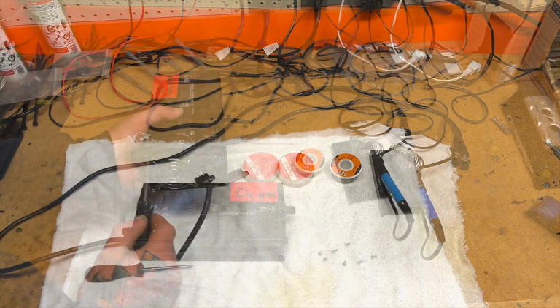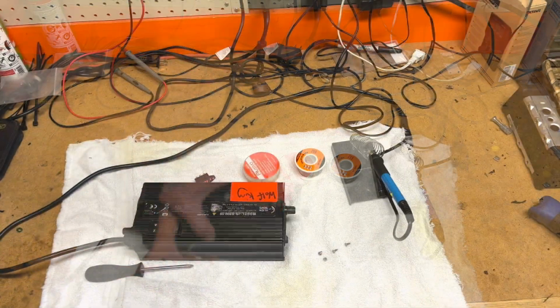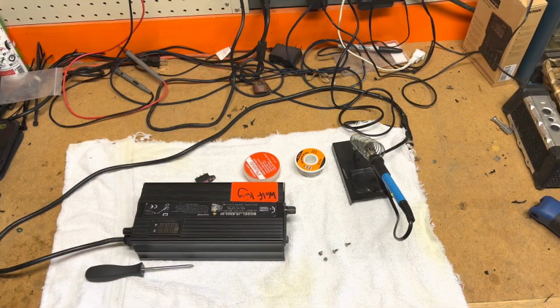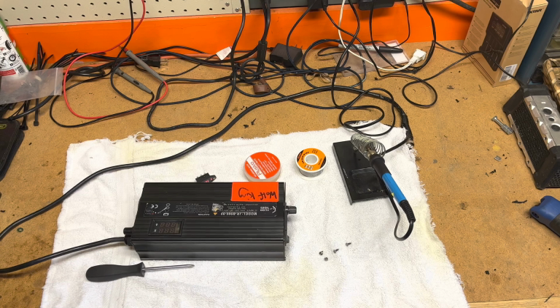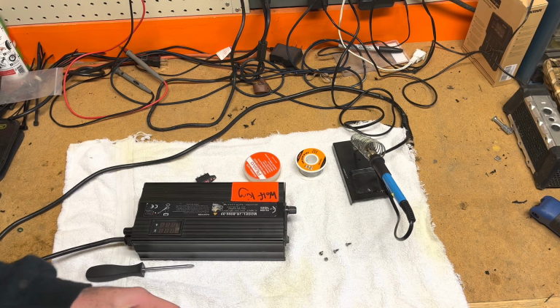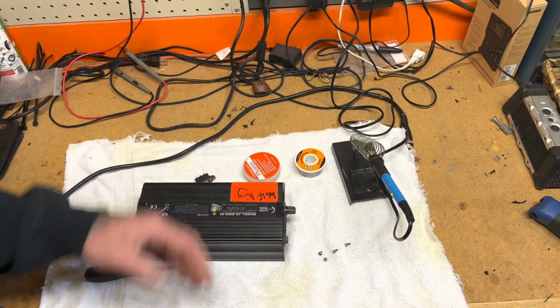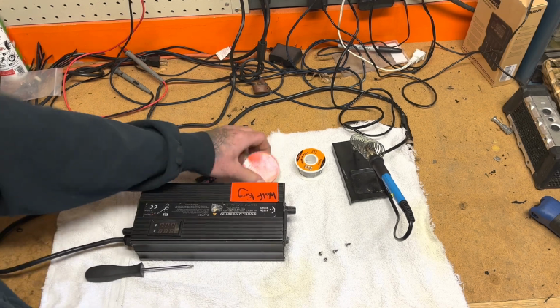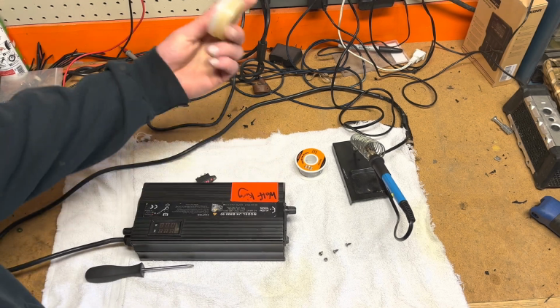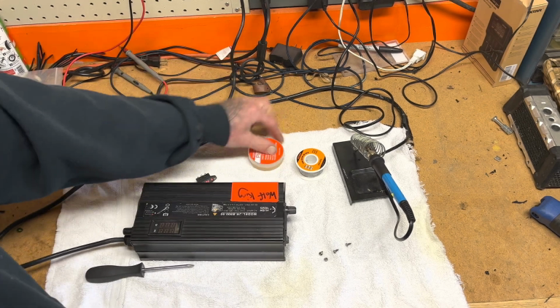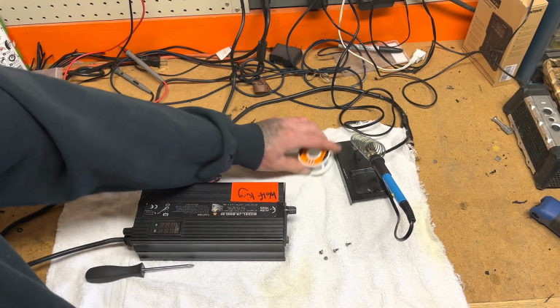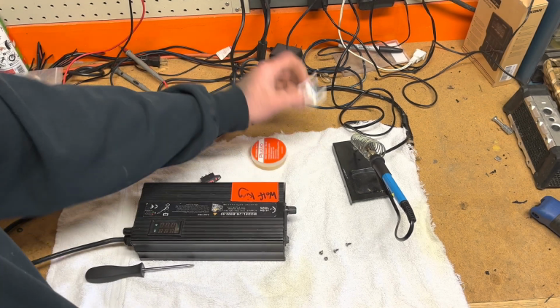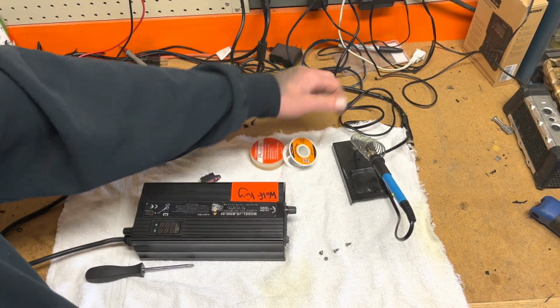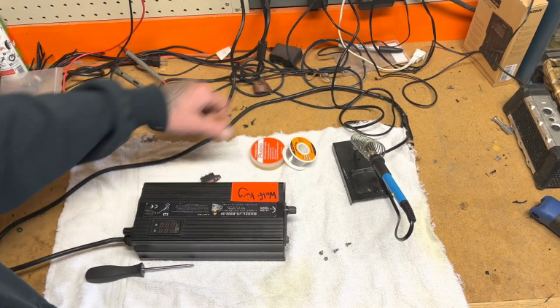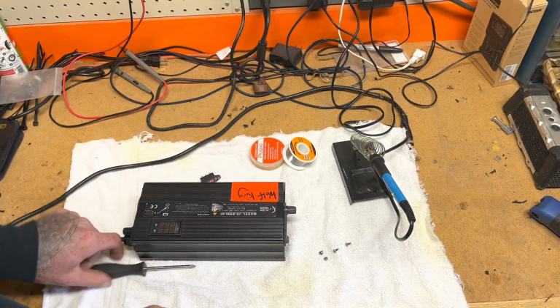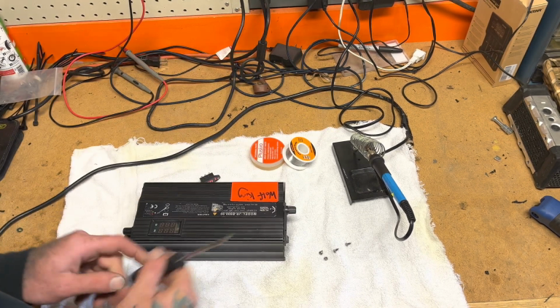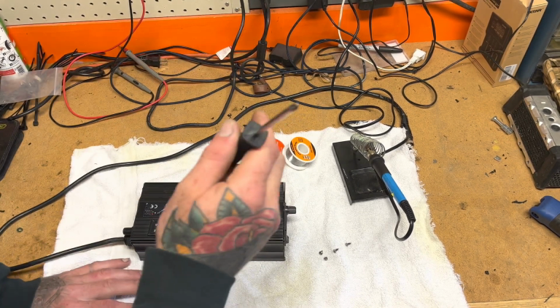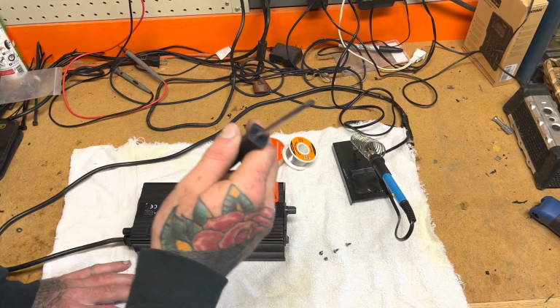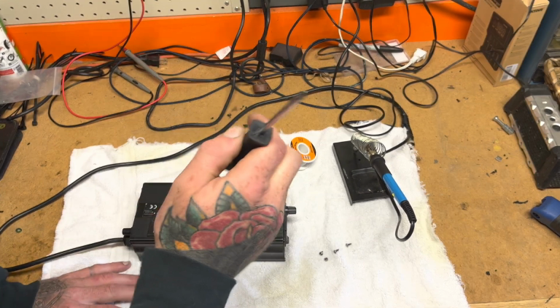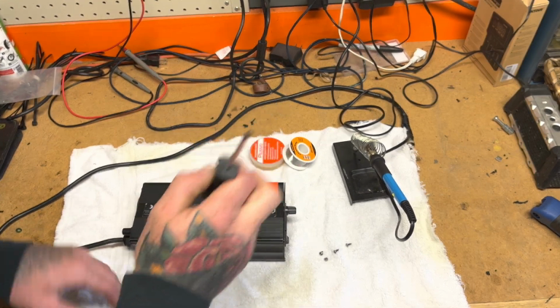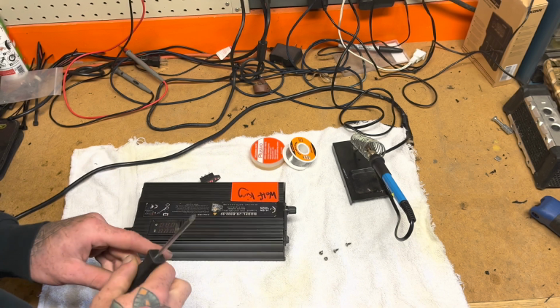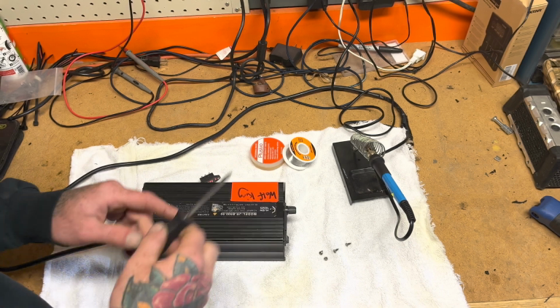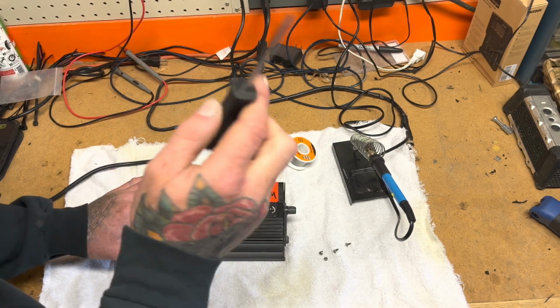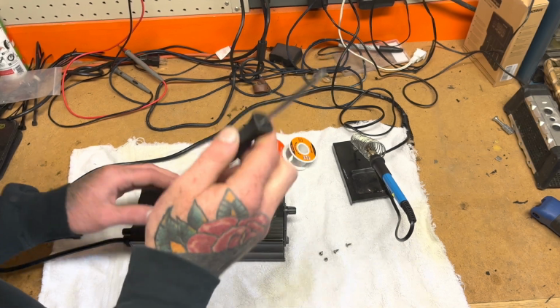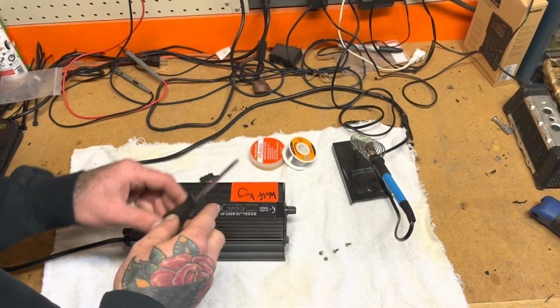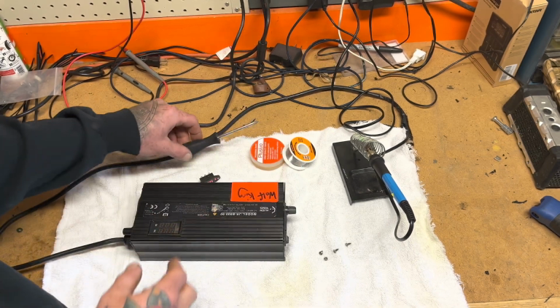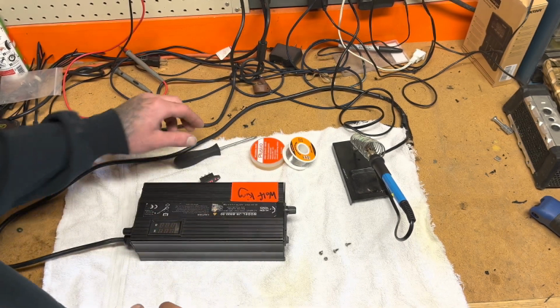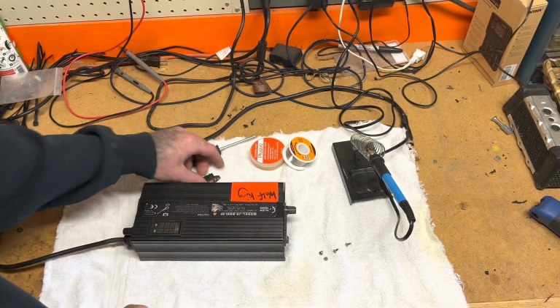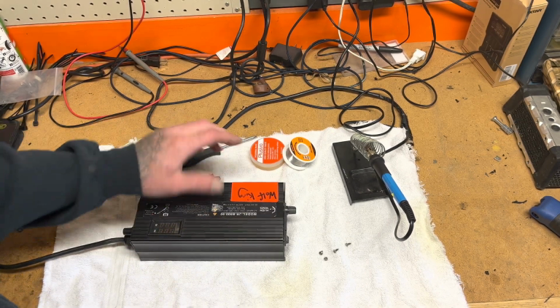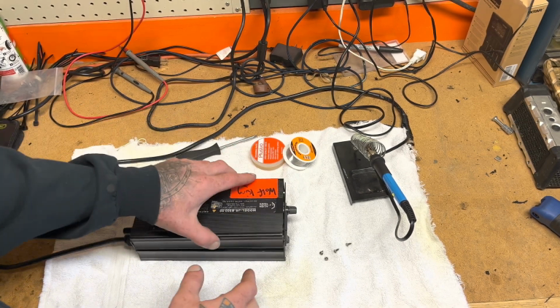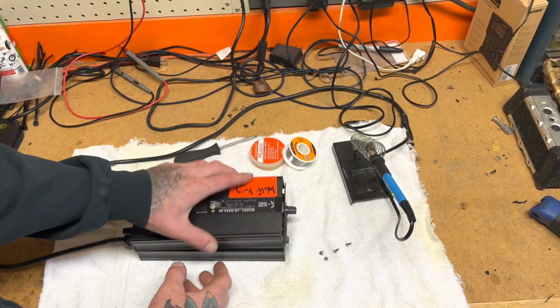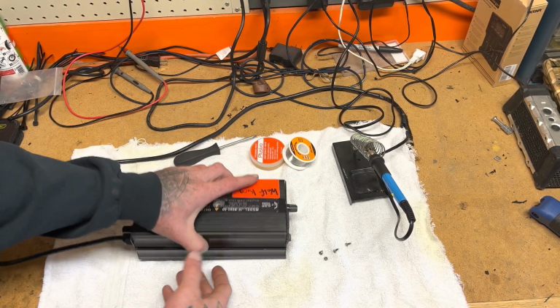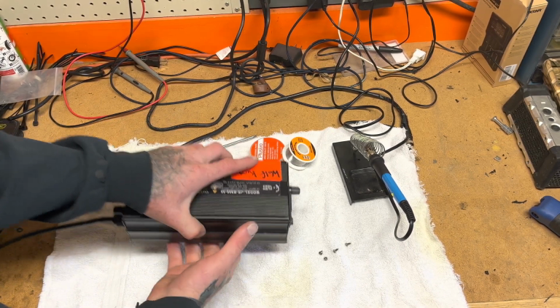Some basic tools I'm using: I've got some flux, some solder, a soldering iron, and a Phillips screwdriver to open up the top case here.